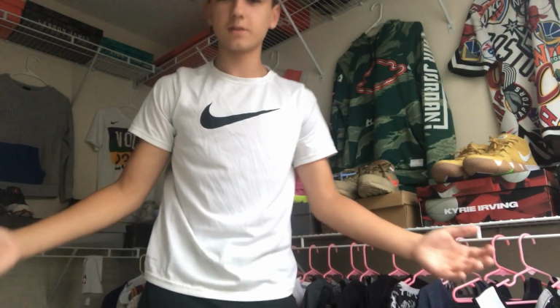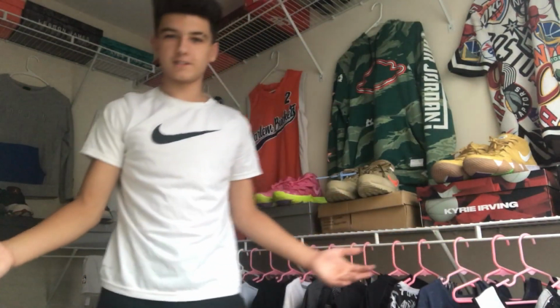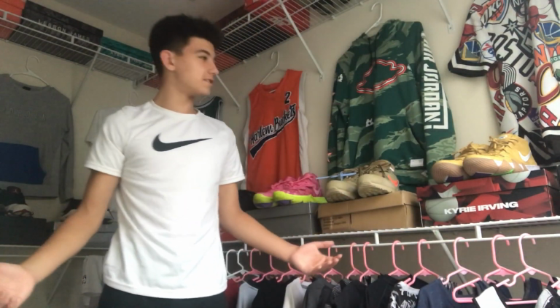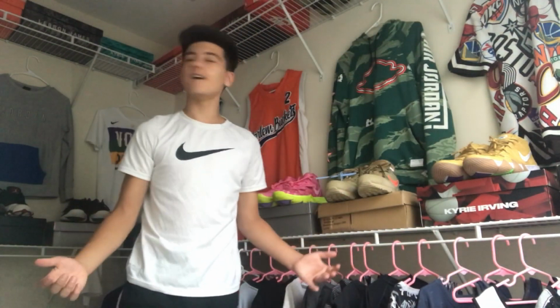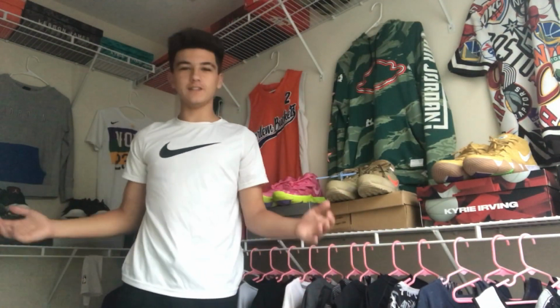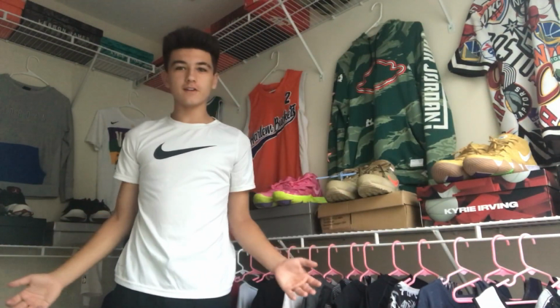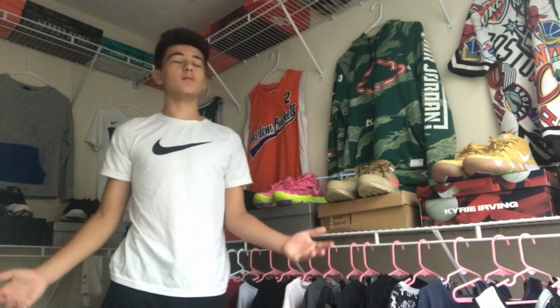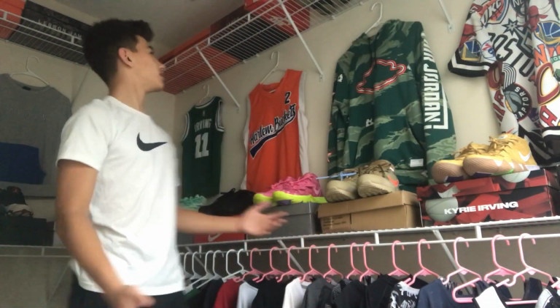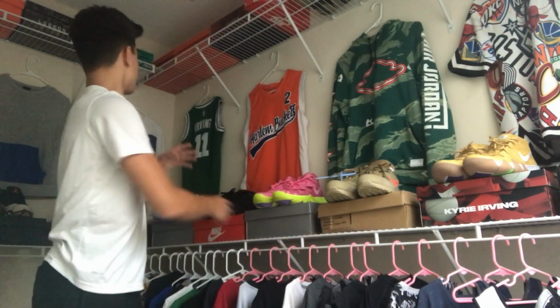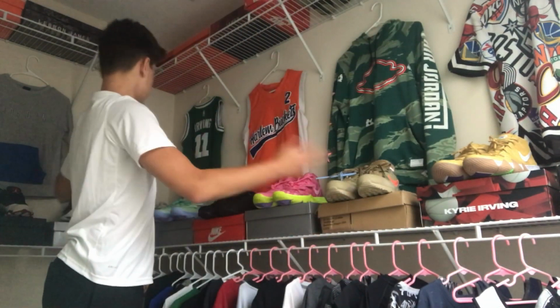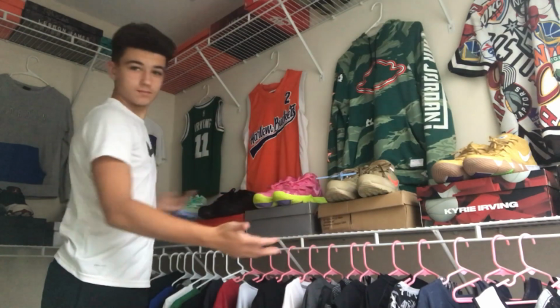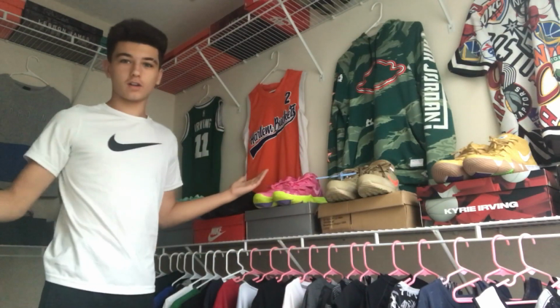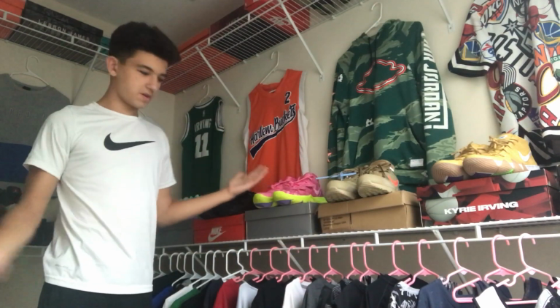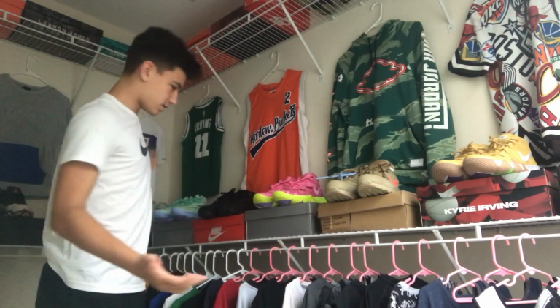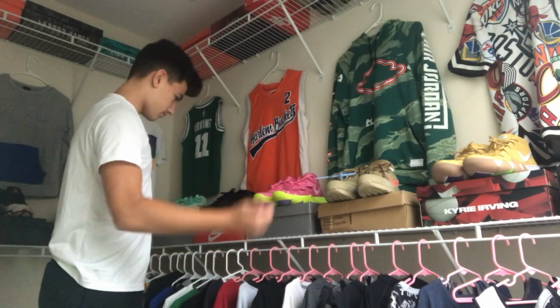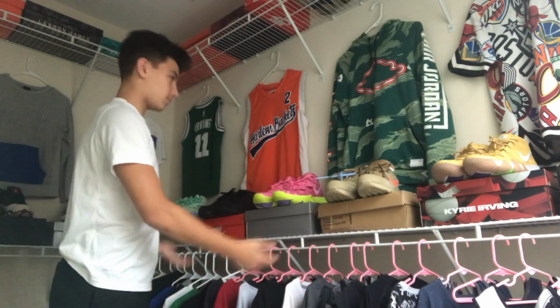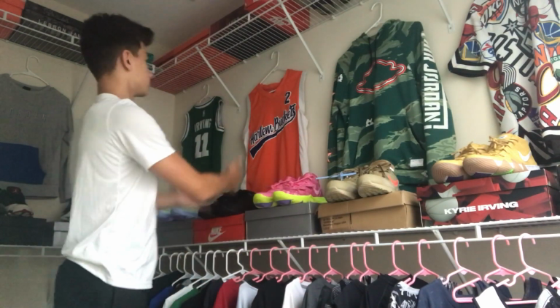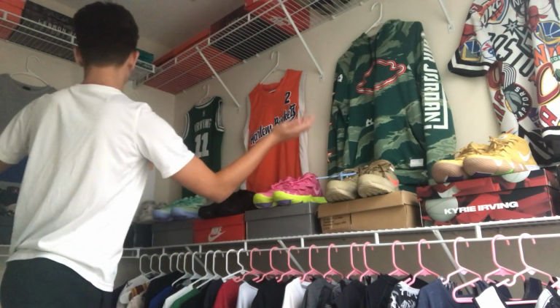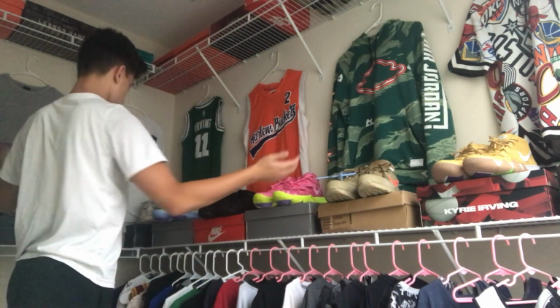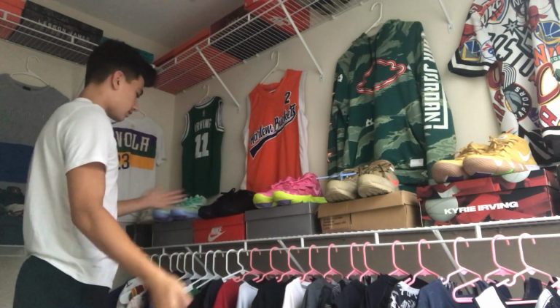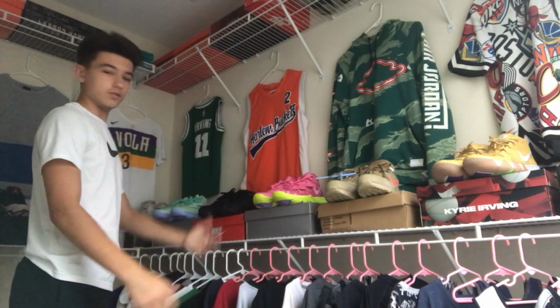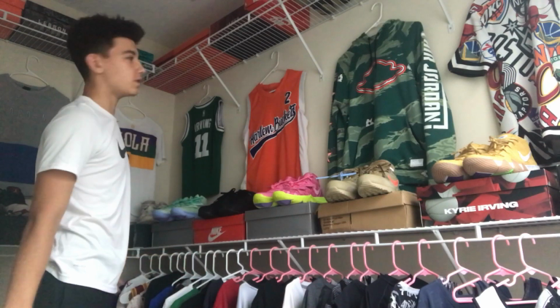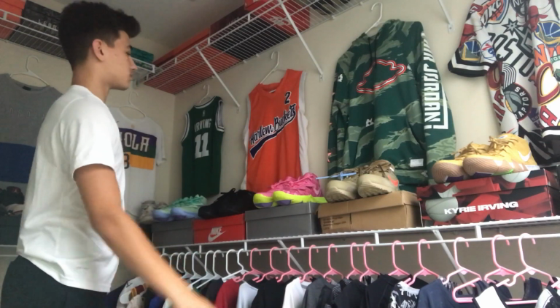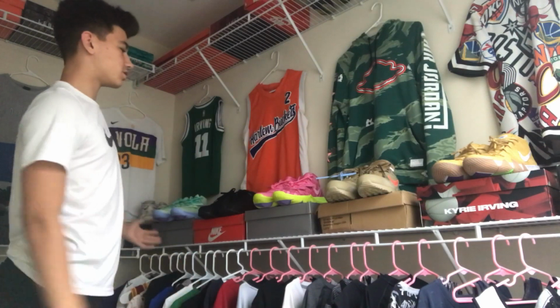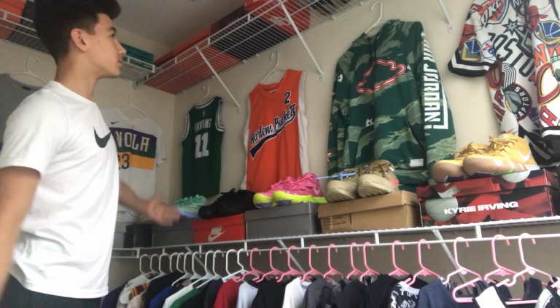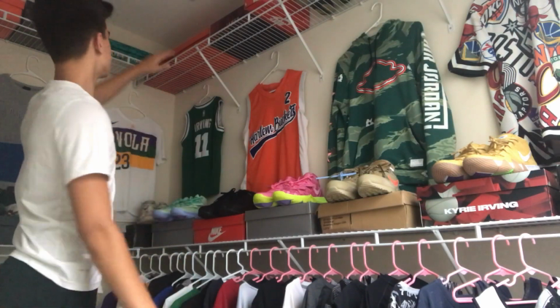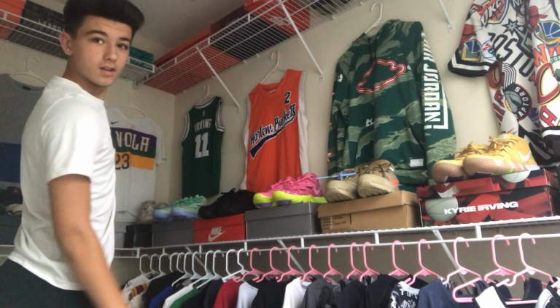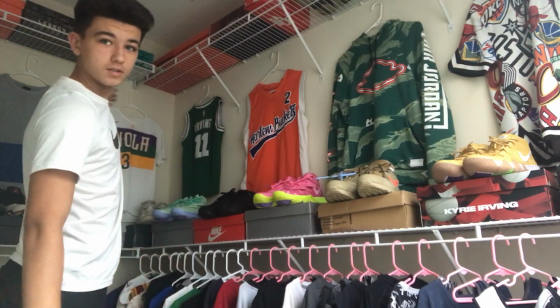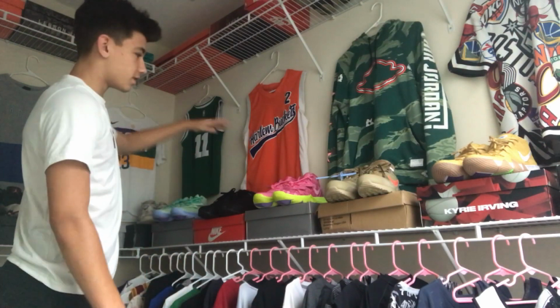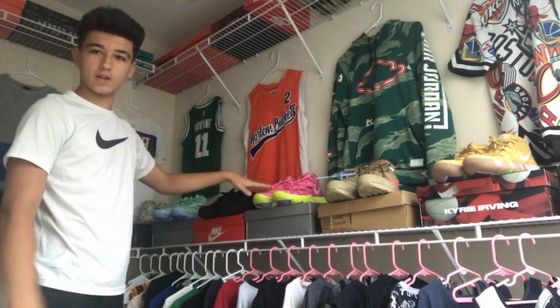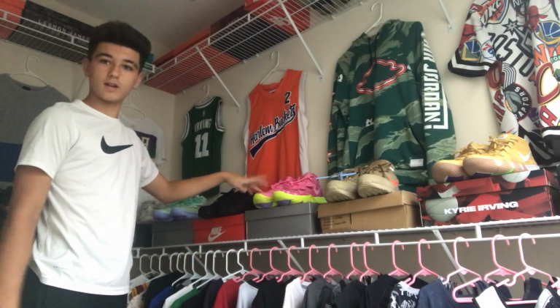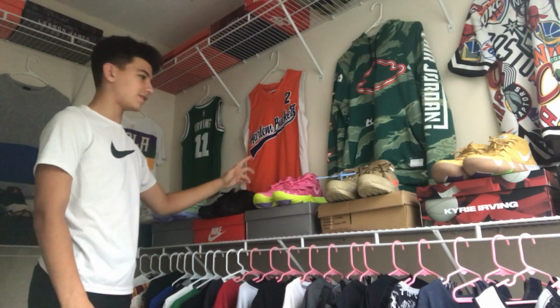What's up guys, it's Huffy the Sneakerhead, and in this video this is going to be my sneaker collection — pretty much my closet tour — showing you some of my good shirts, all my shoes, shoes up here, shoes down here, everything.